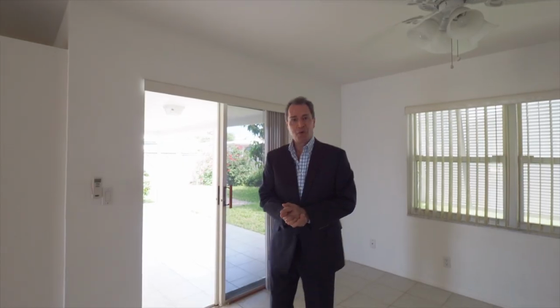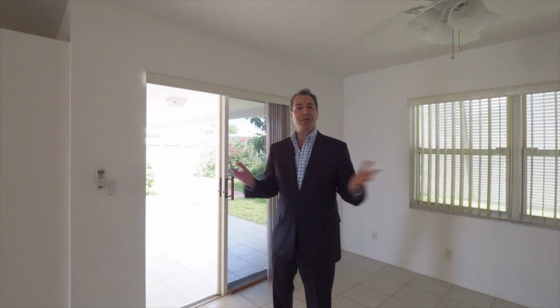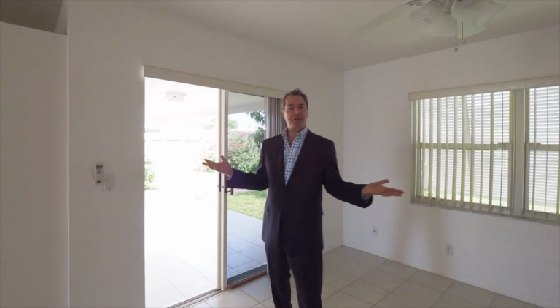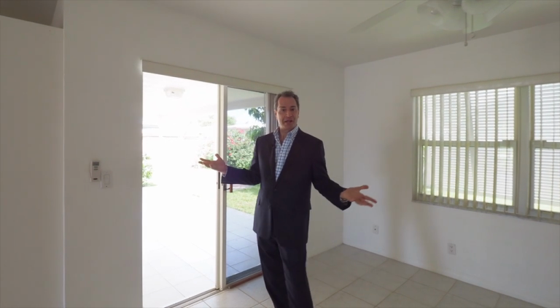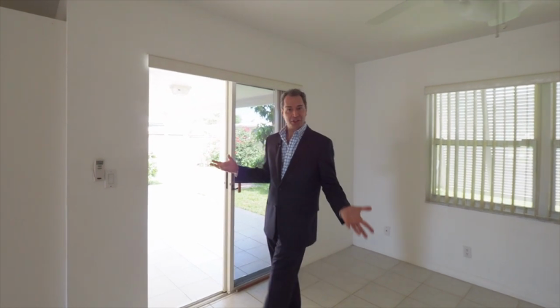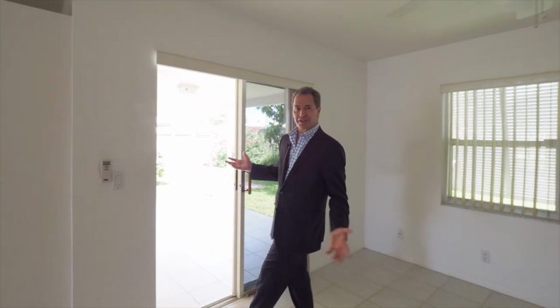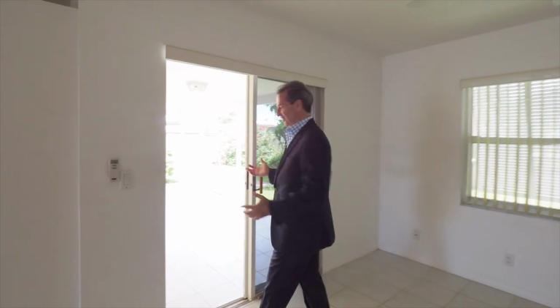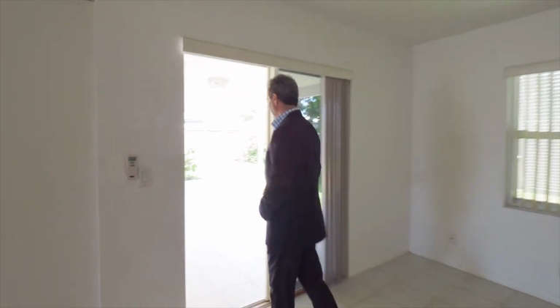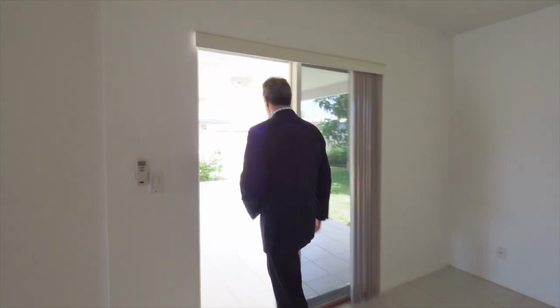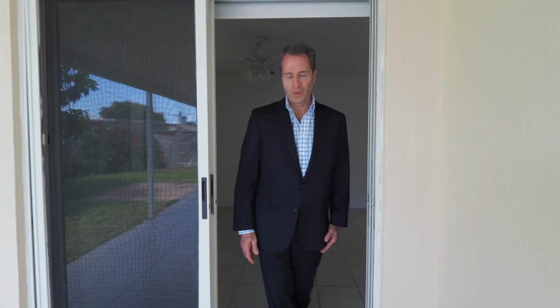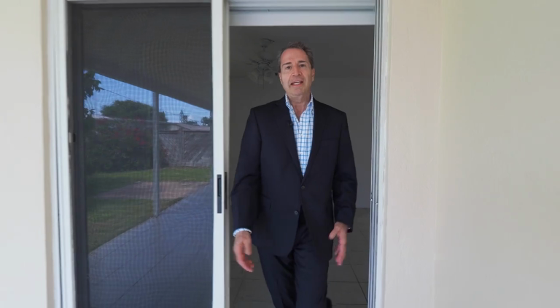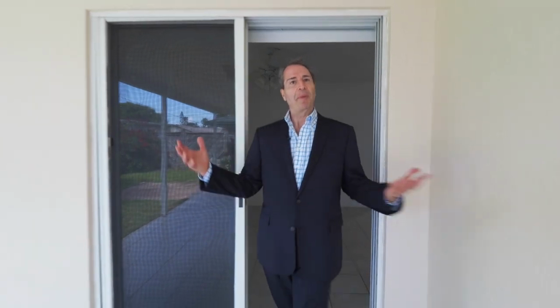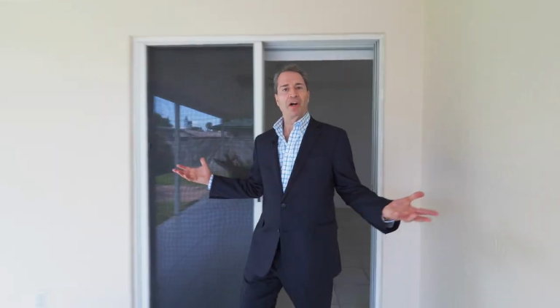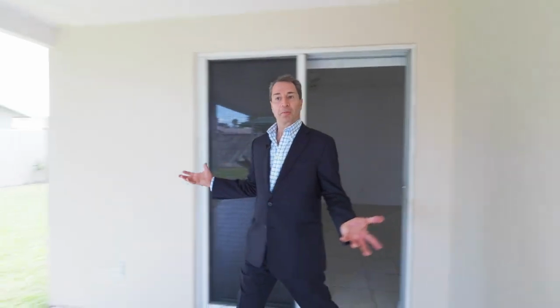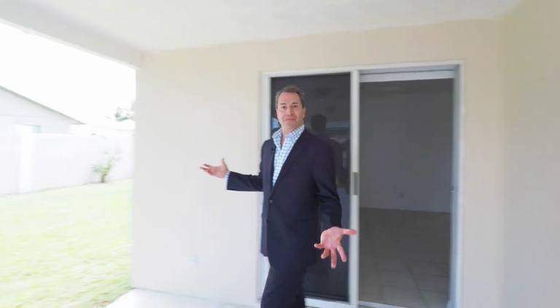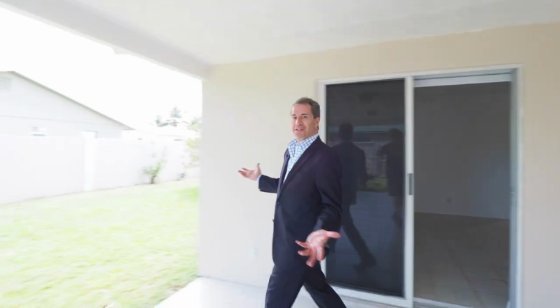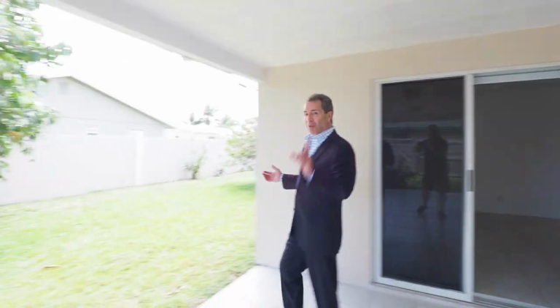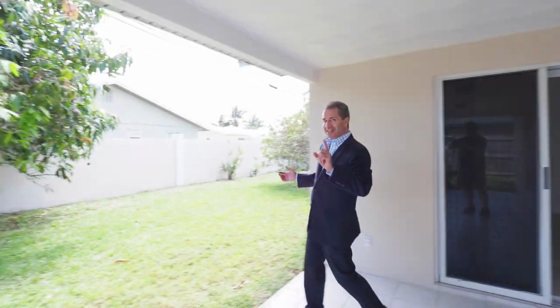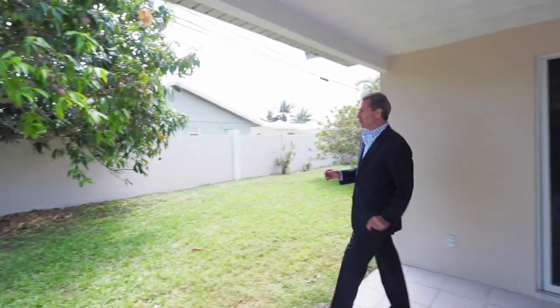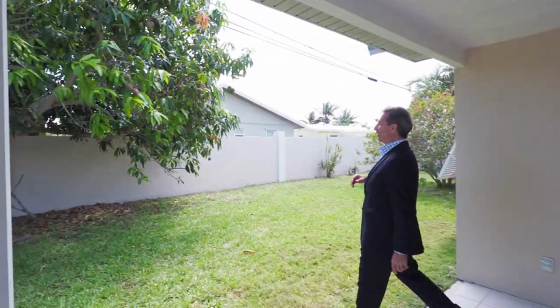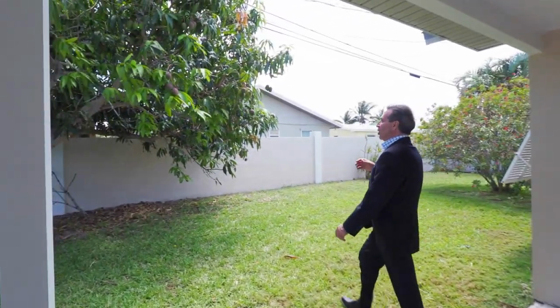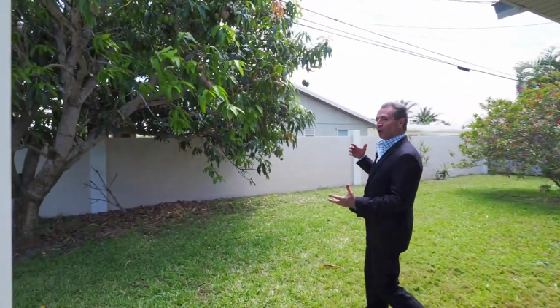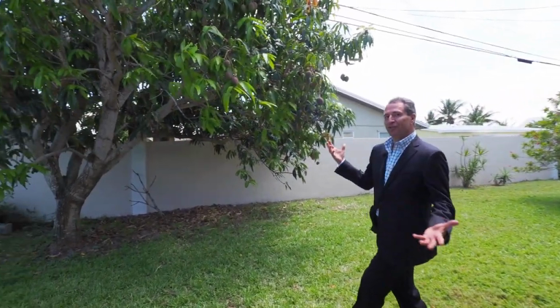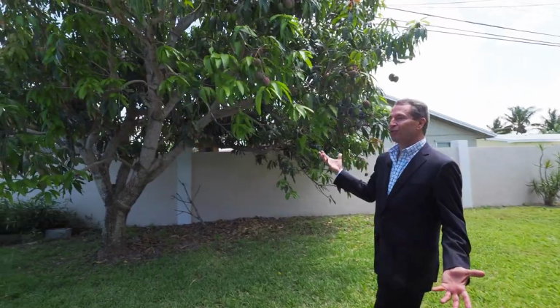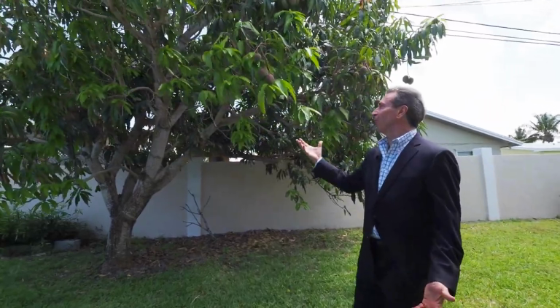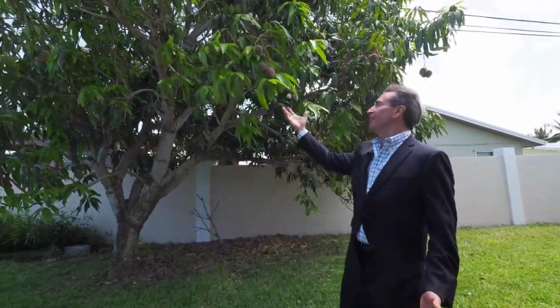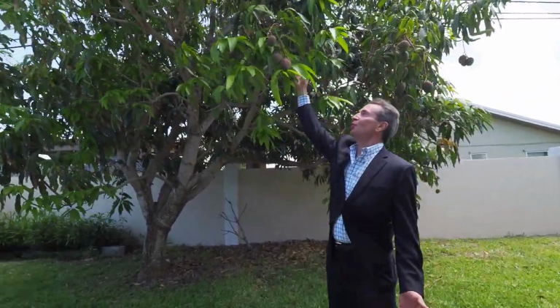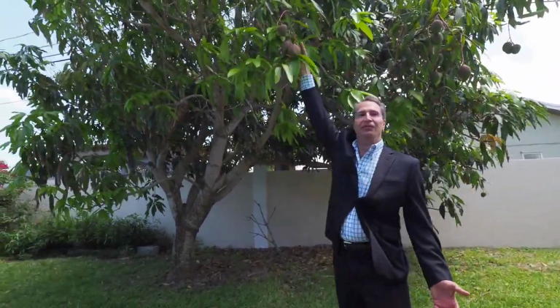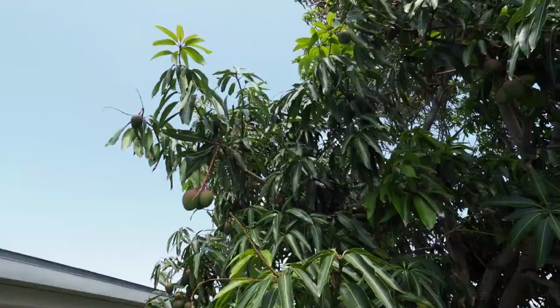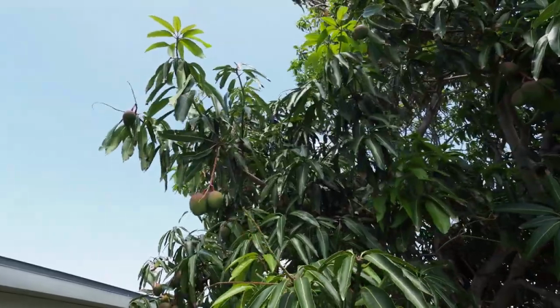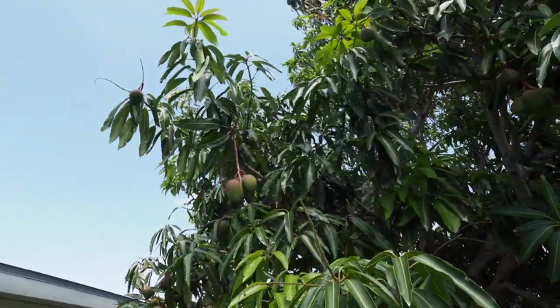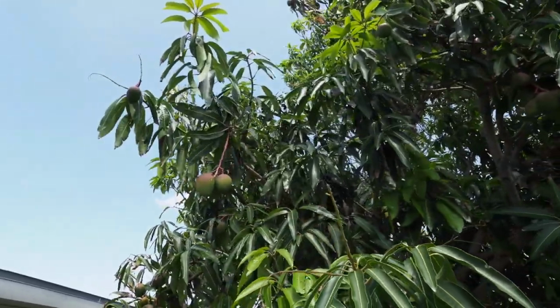What's really special about the backyard is that it is completely fenced in — but wait, there's more. We're just north of the tropical line, so you have your very own mango tree.